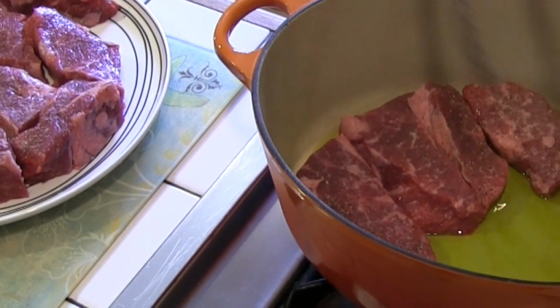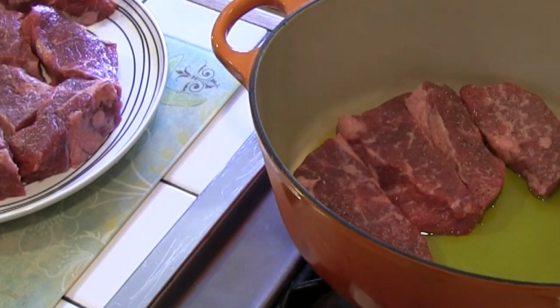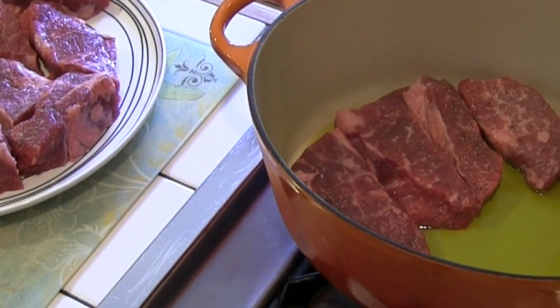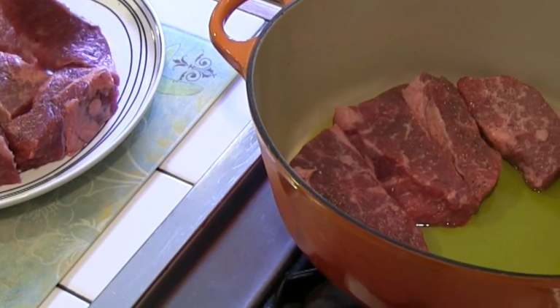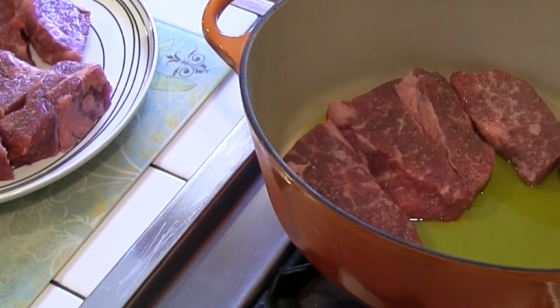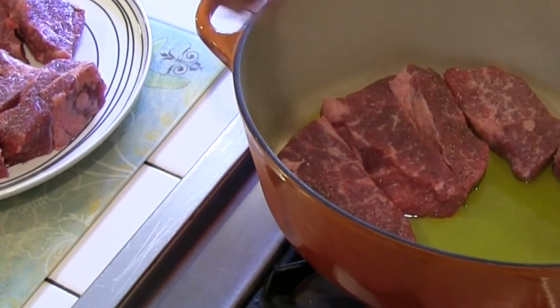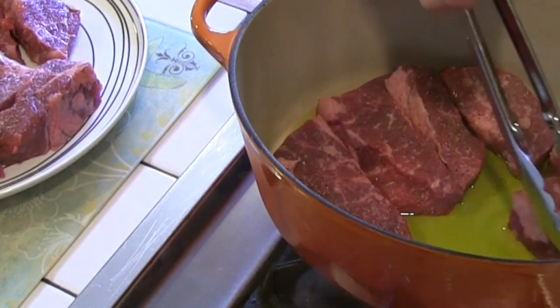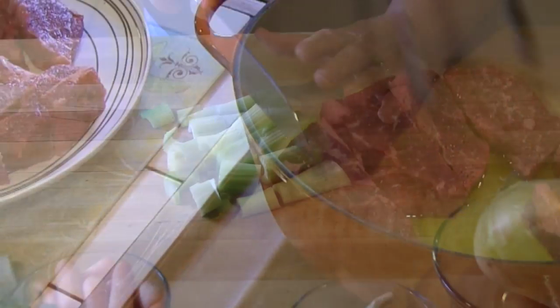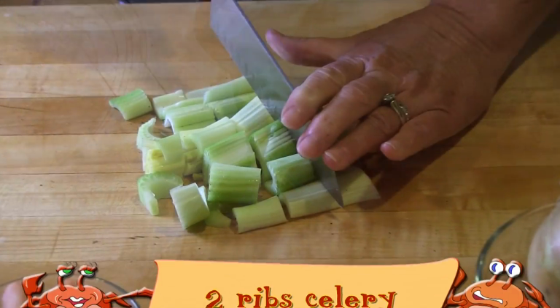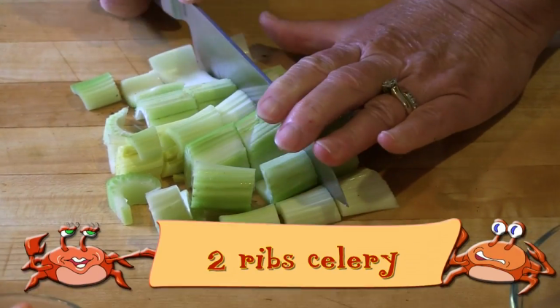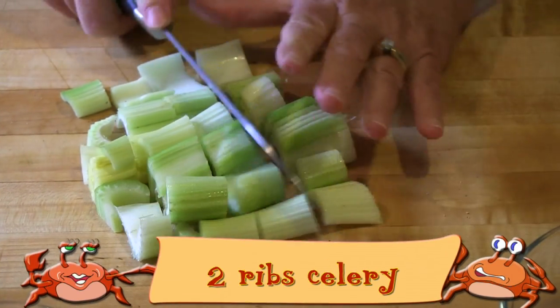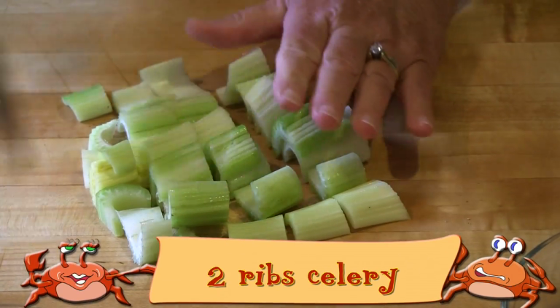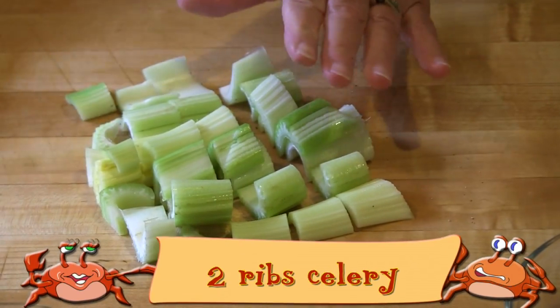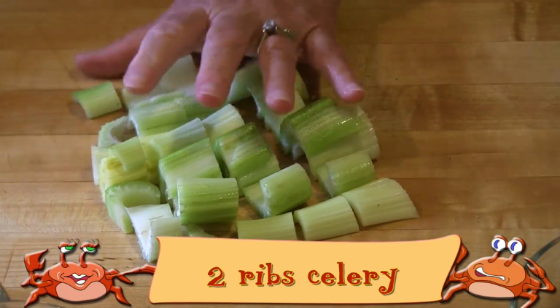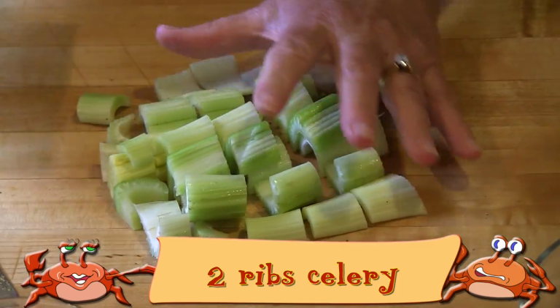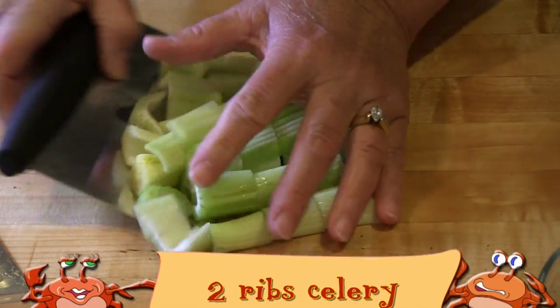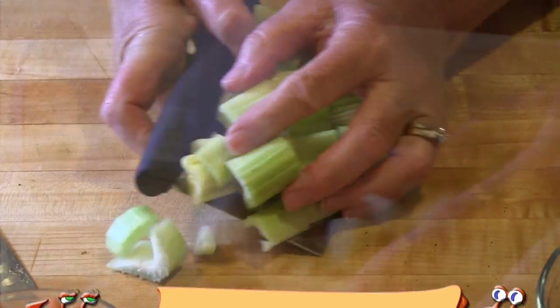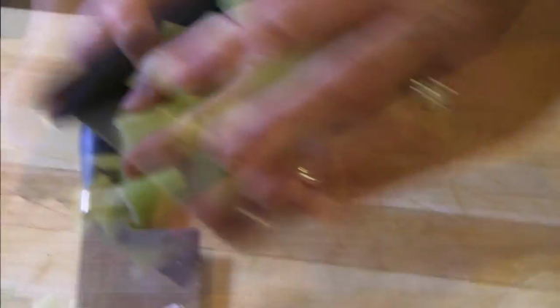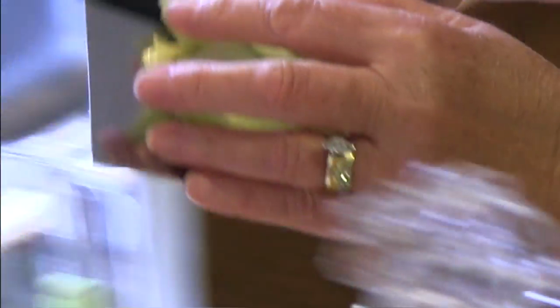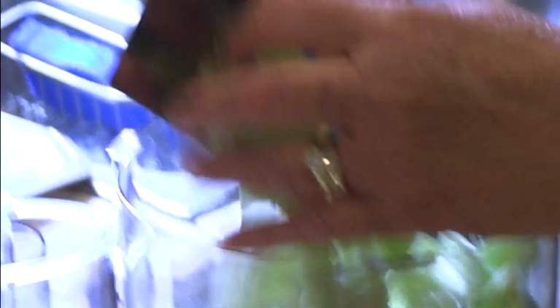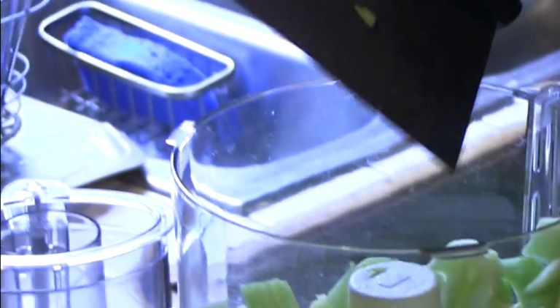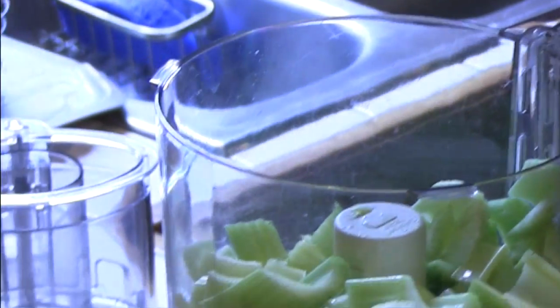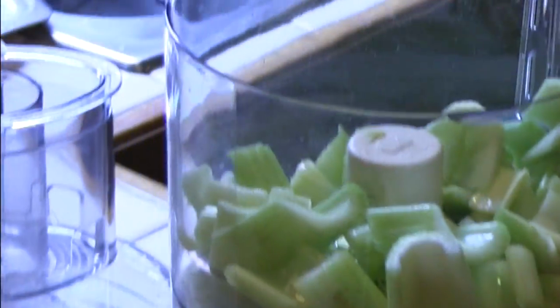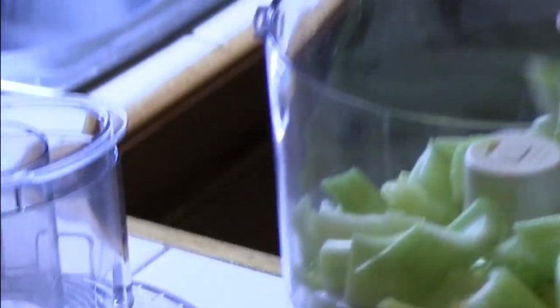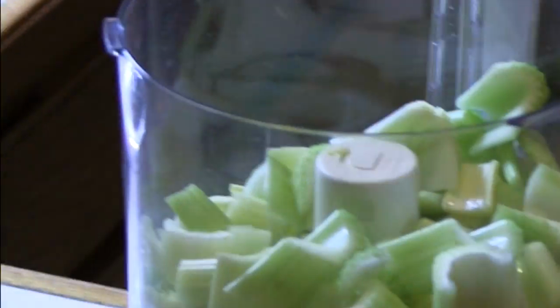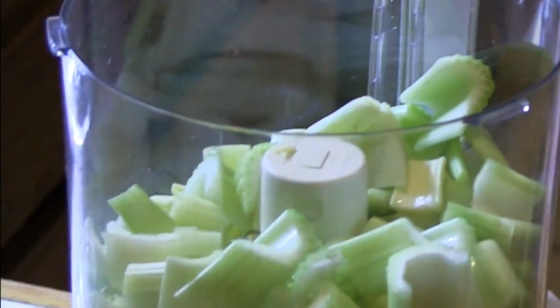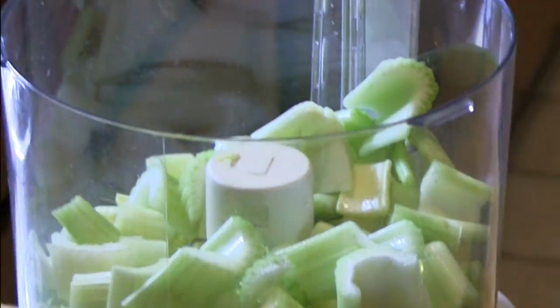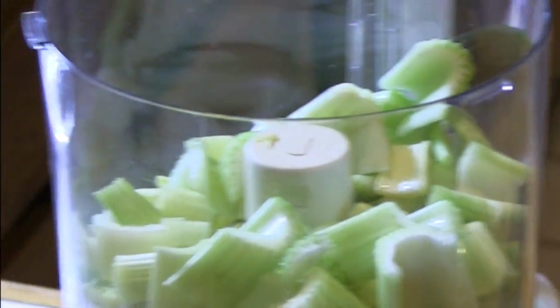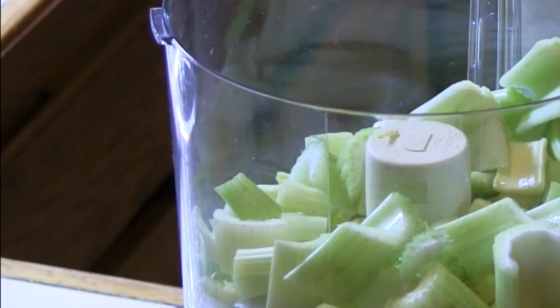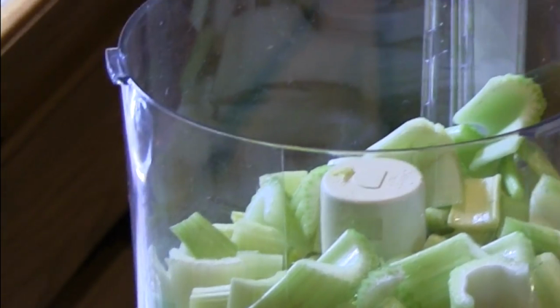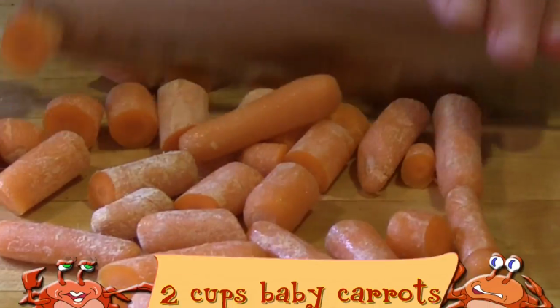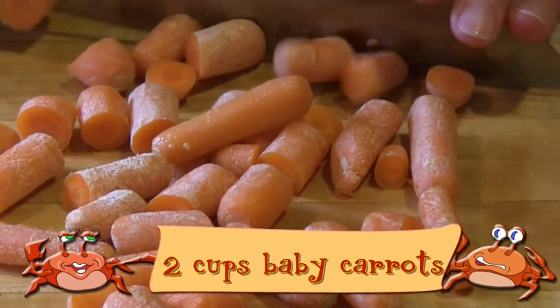You'll also need fresh thyme tied into a bundle. We'll start with the boneless beef short ribs — if yours have the bones in them, that's fine, they're equally delicious in this recipe.